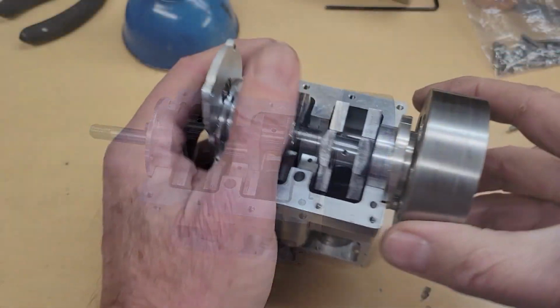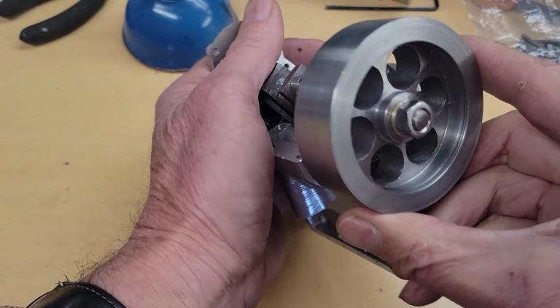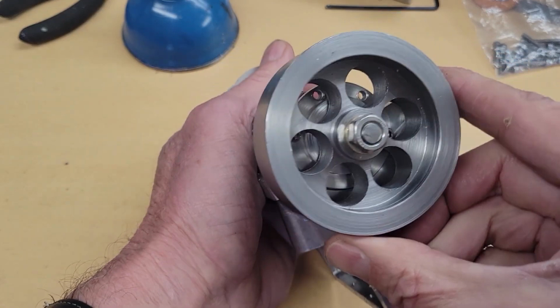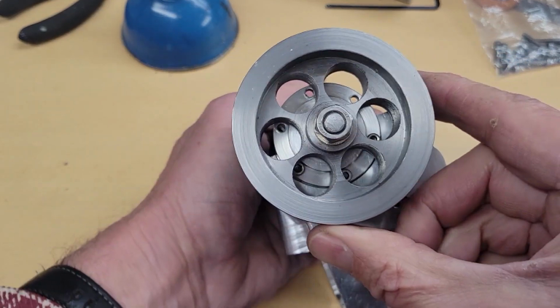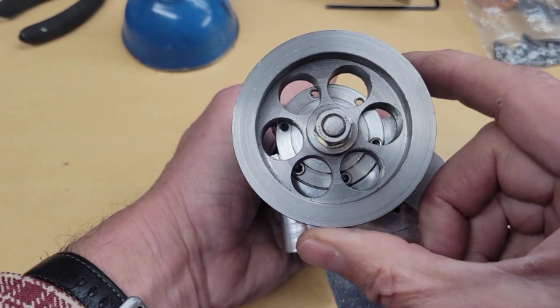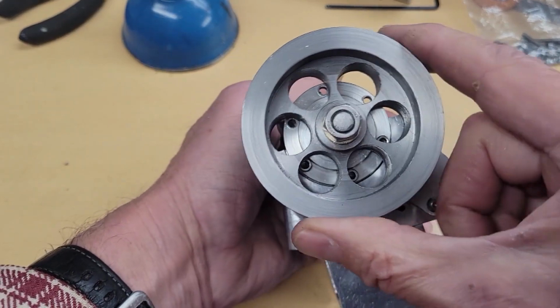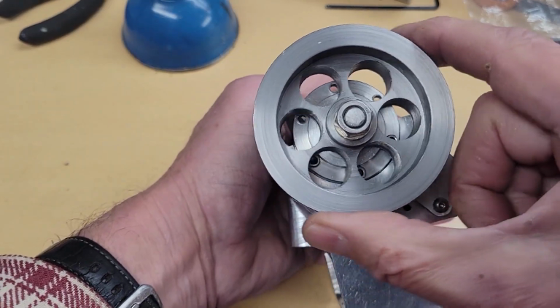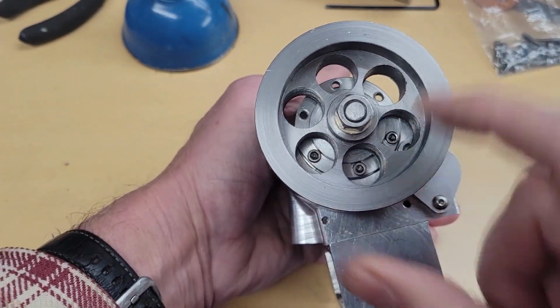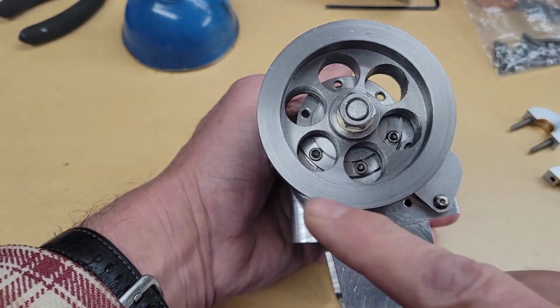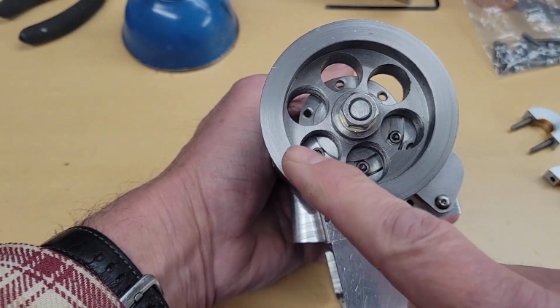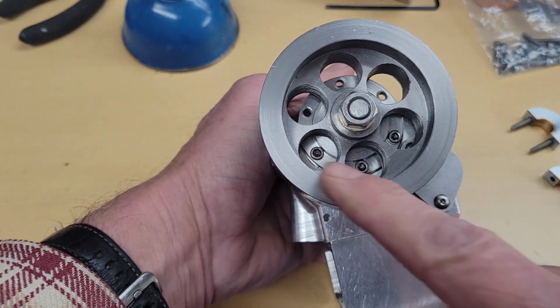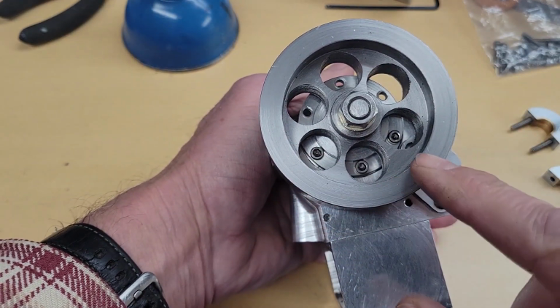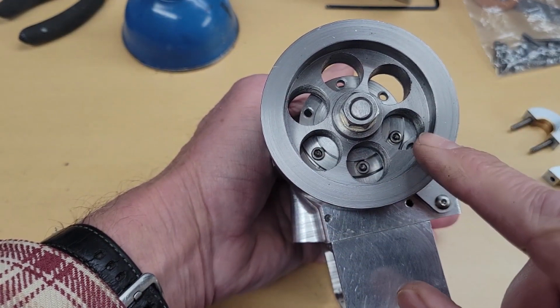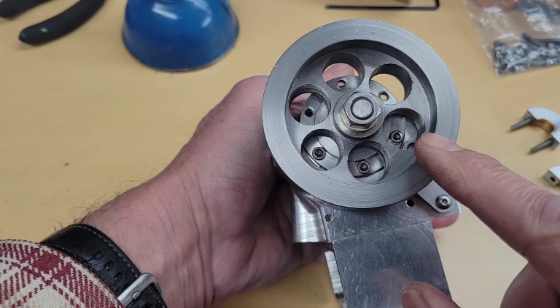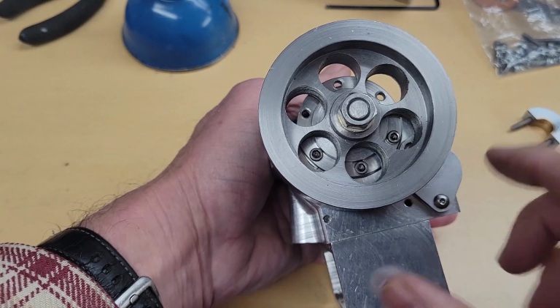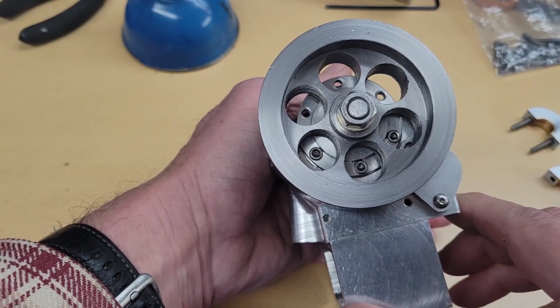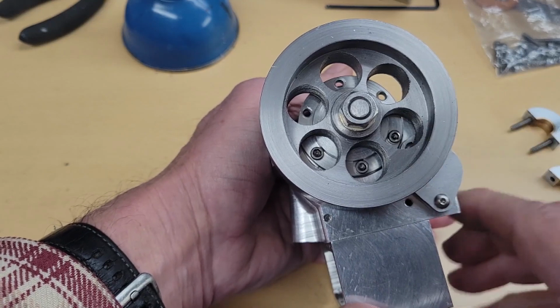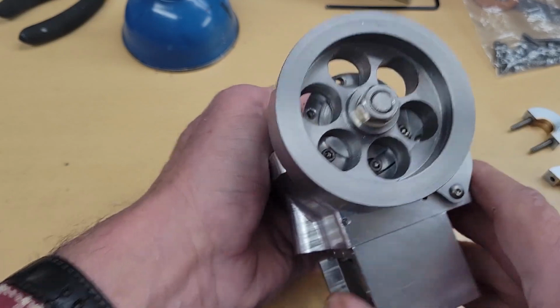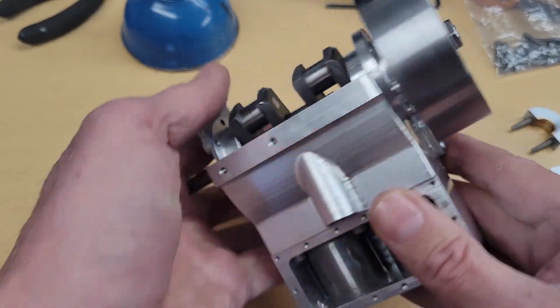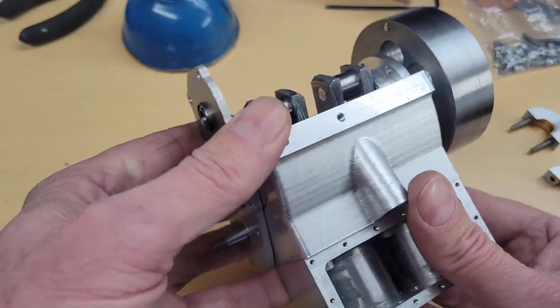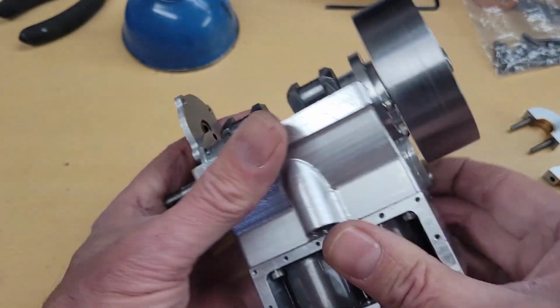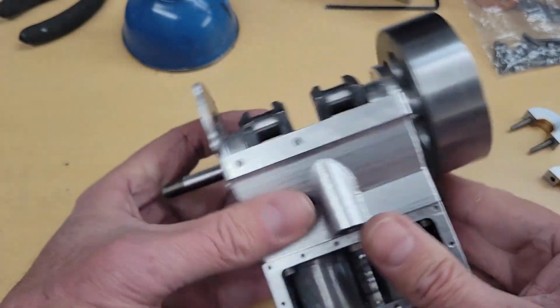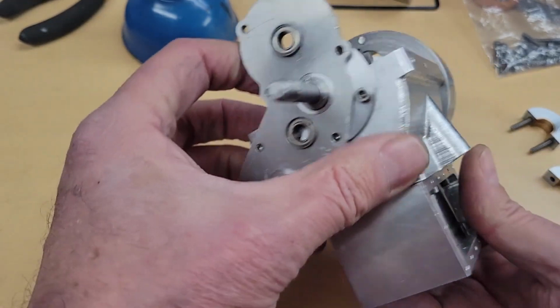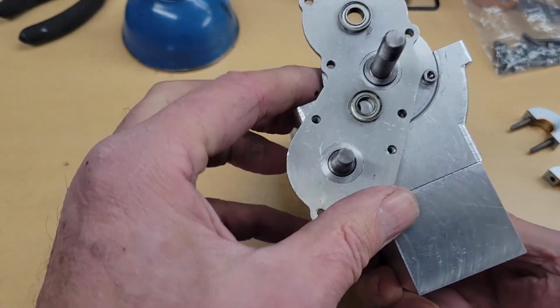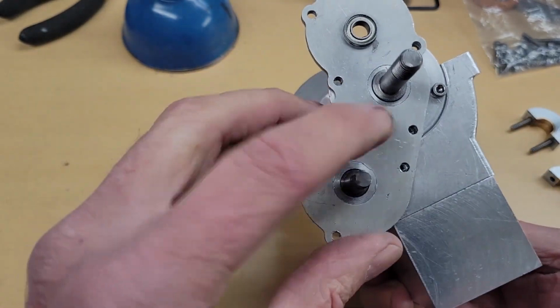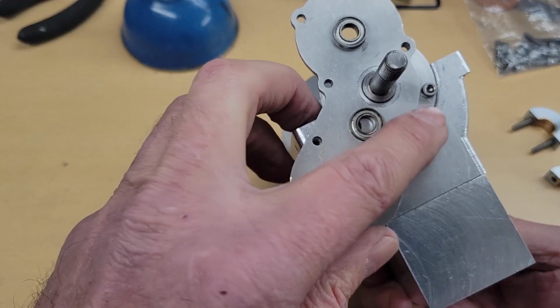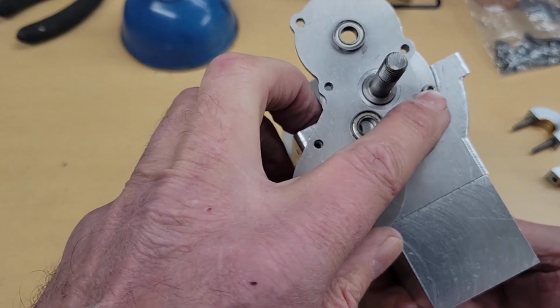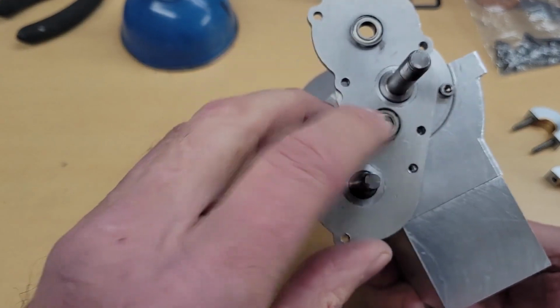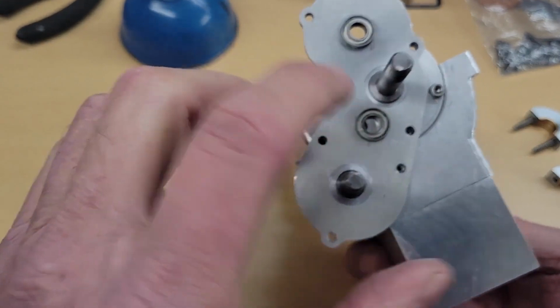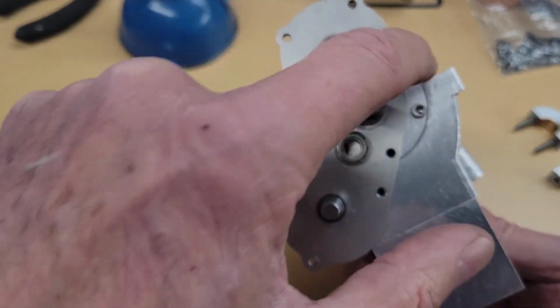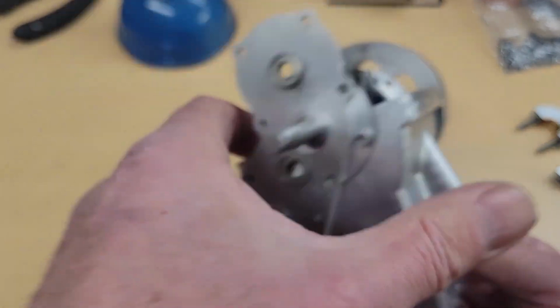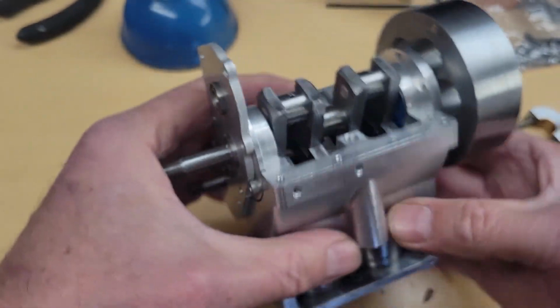I put a few screws in here to hold the rear main and a couple of screws here to hold the front bearing in place.